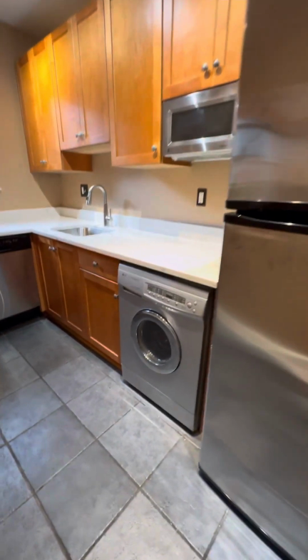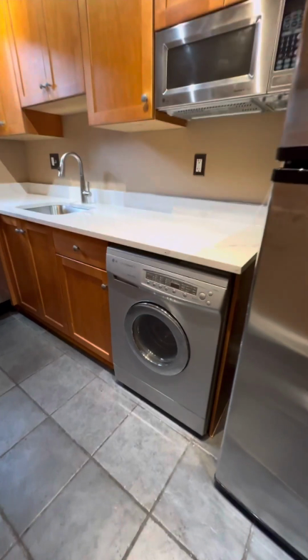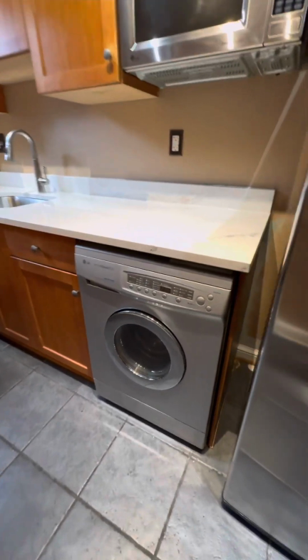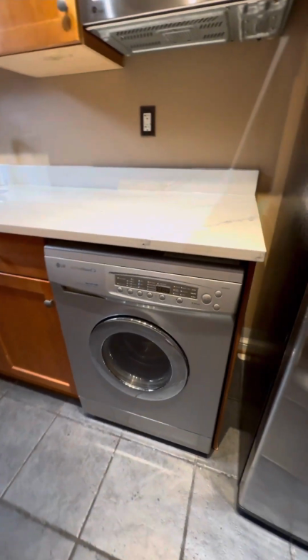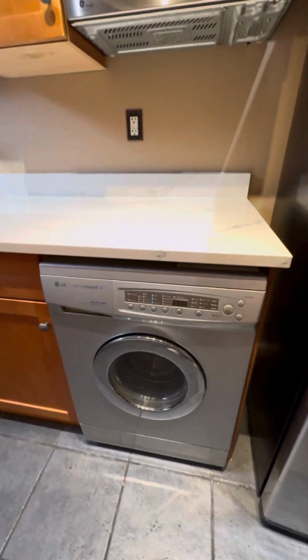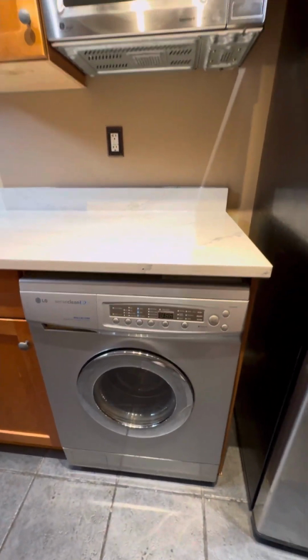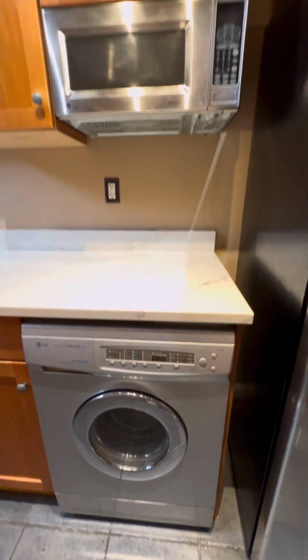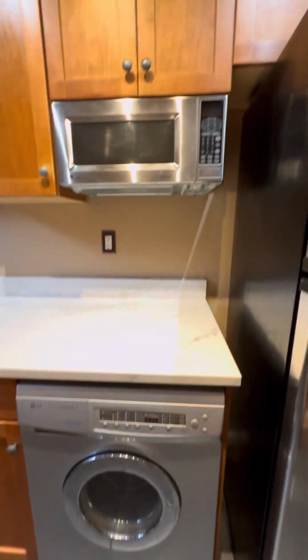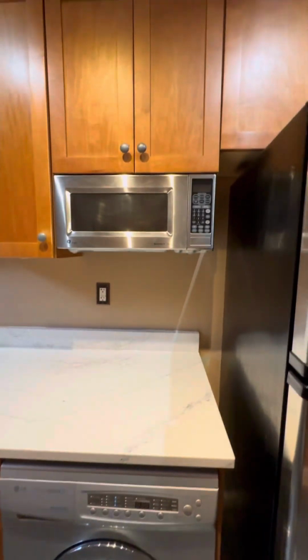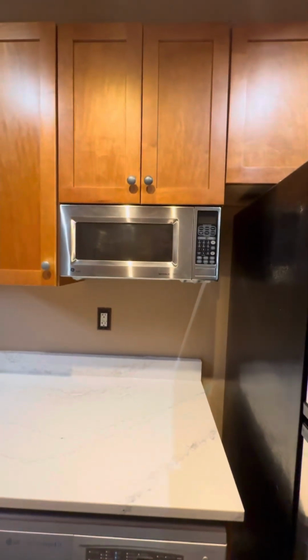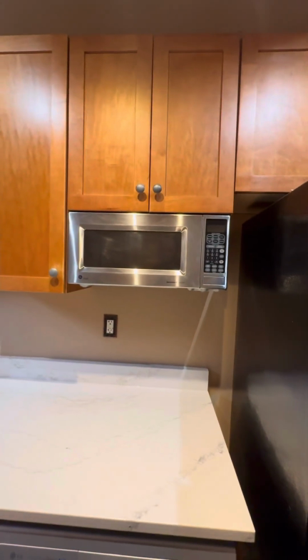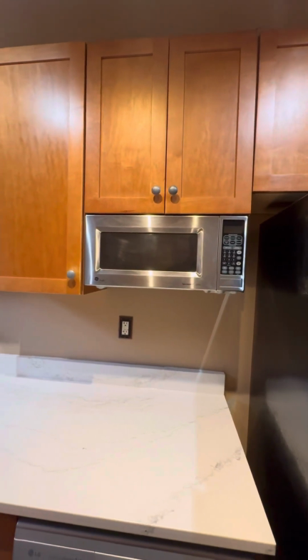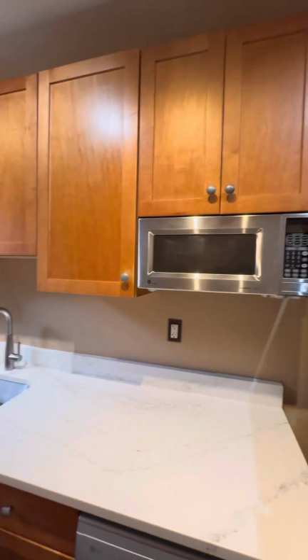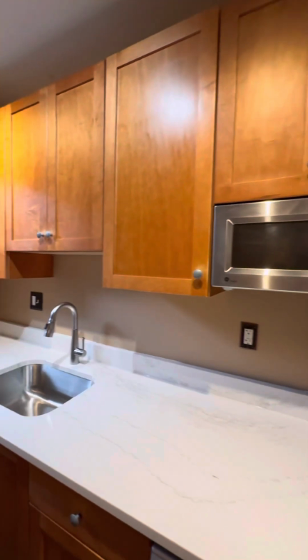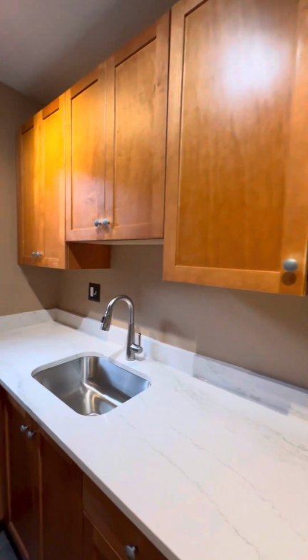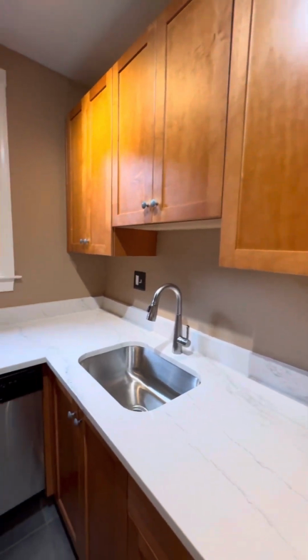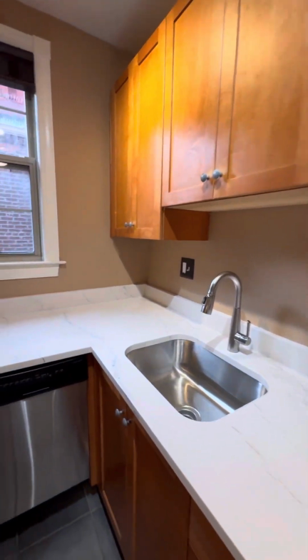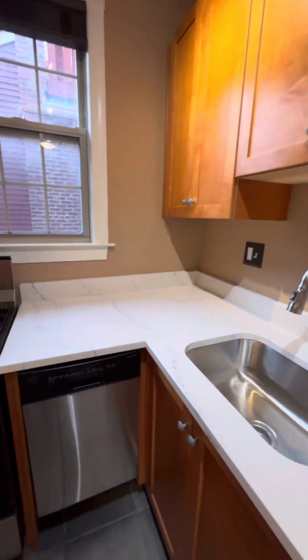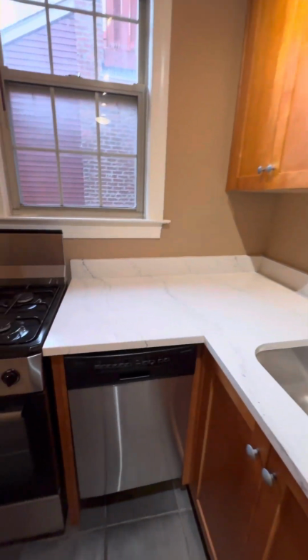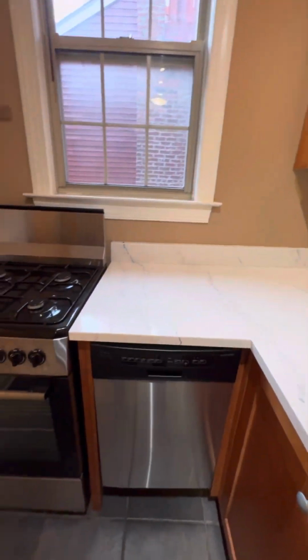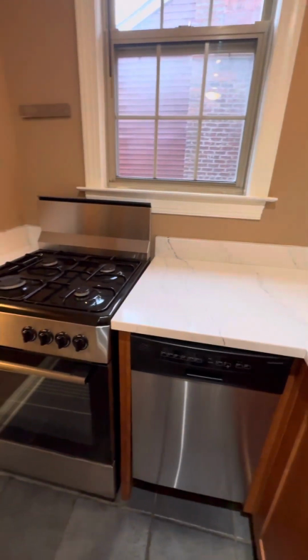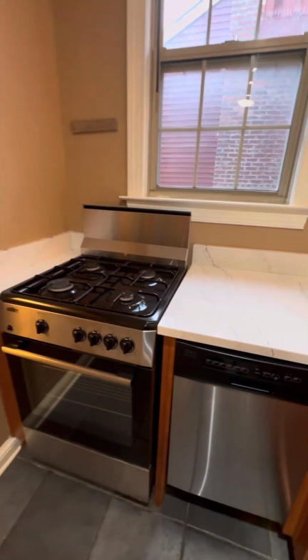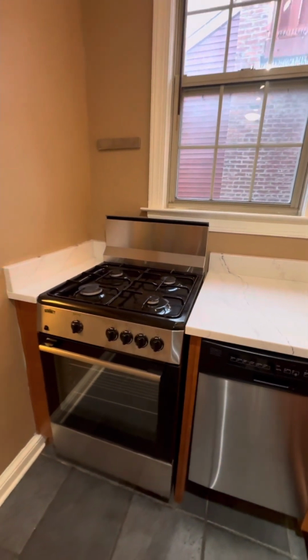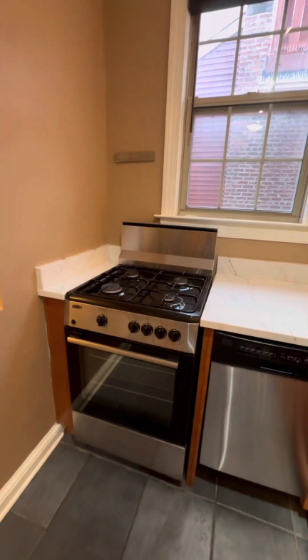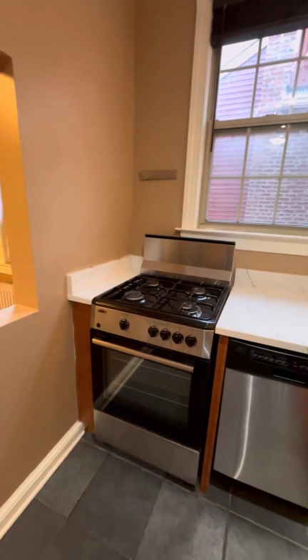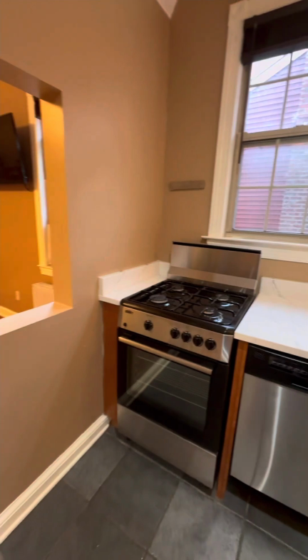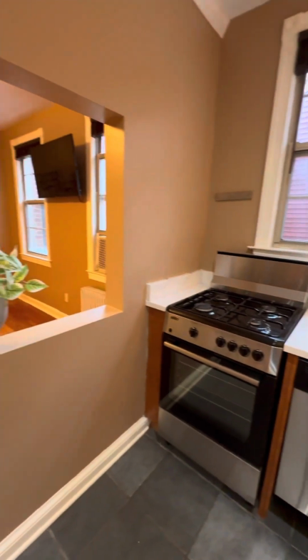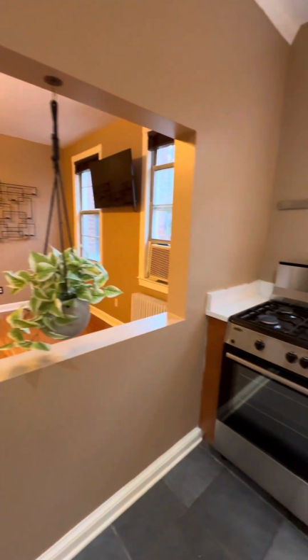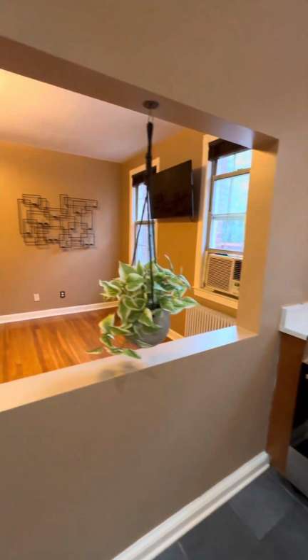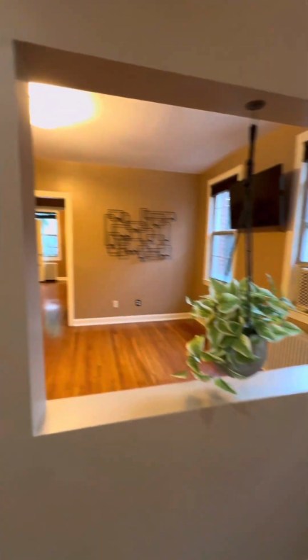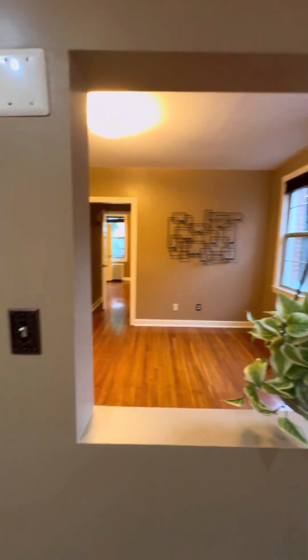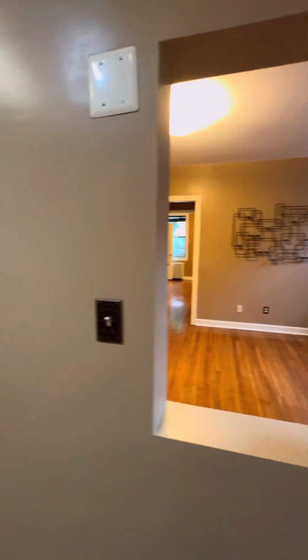So we have an all-in-one combo washer-dryer, mini-microwave, newer countertops, dishwasher, and oven.